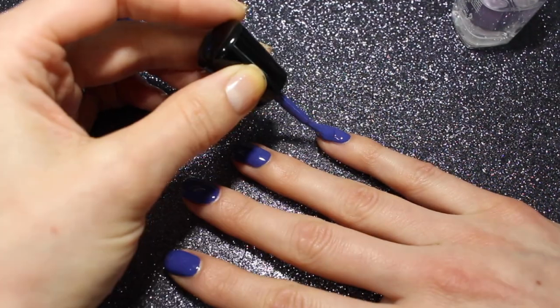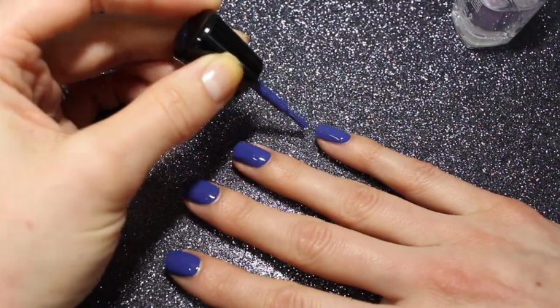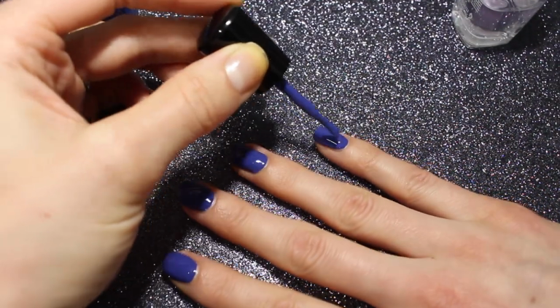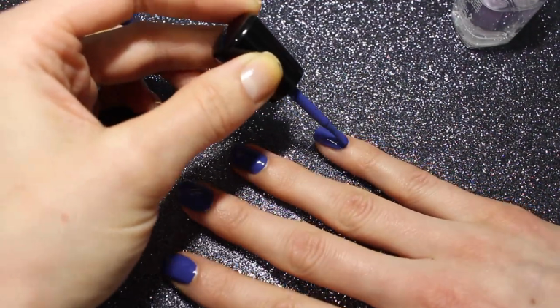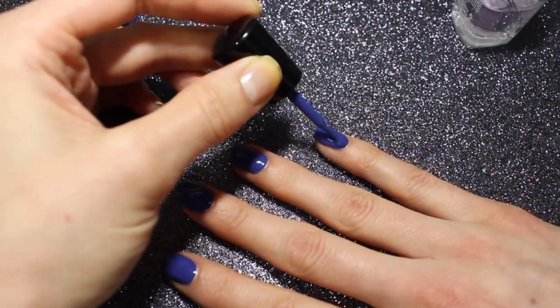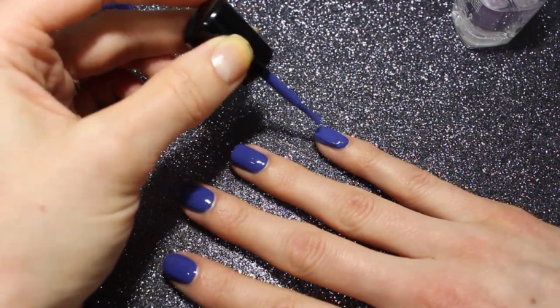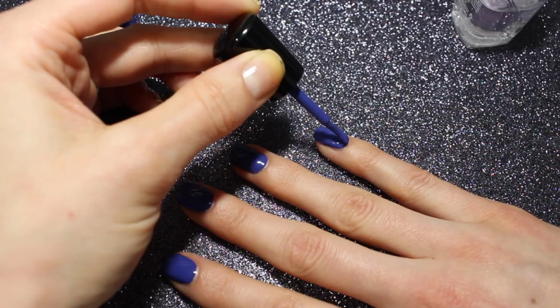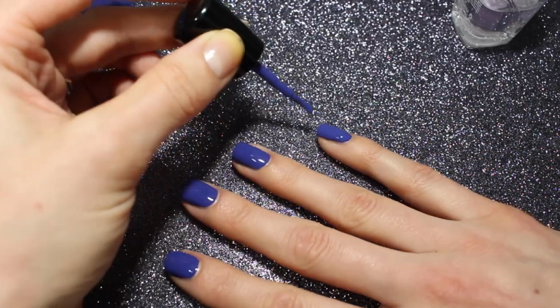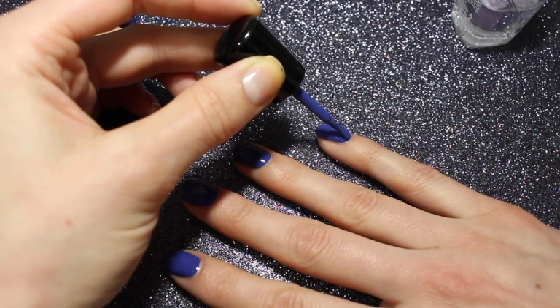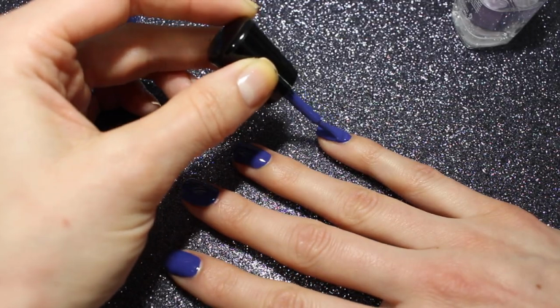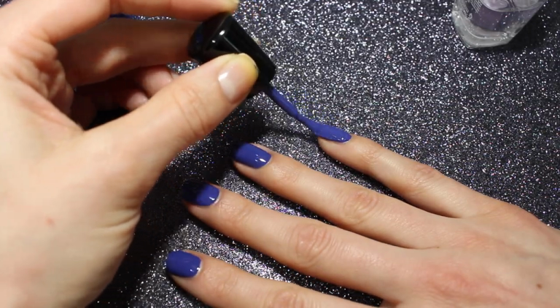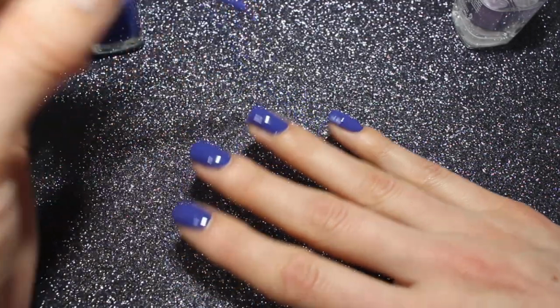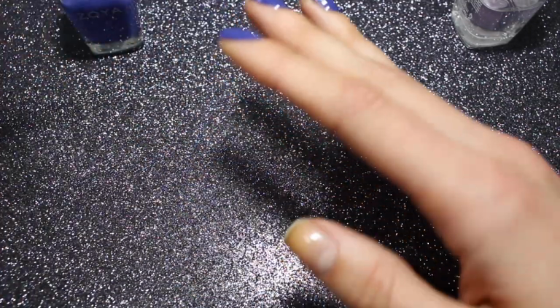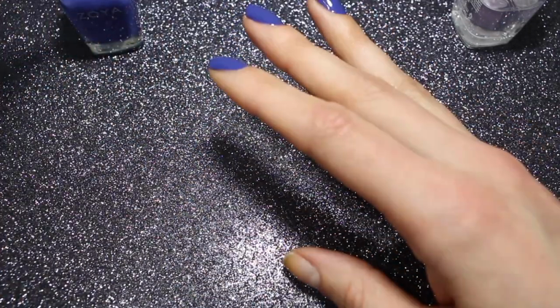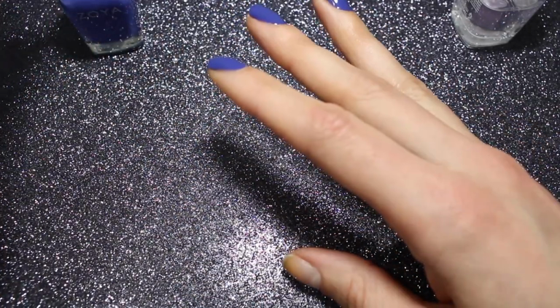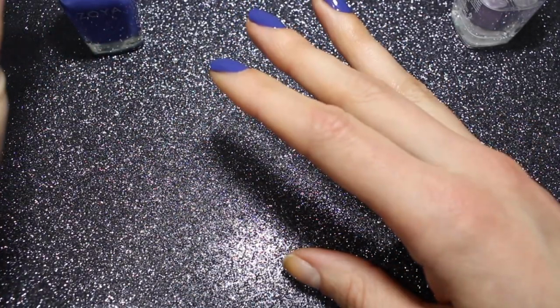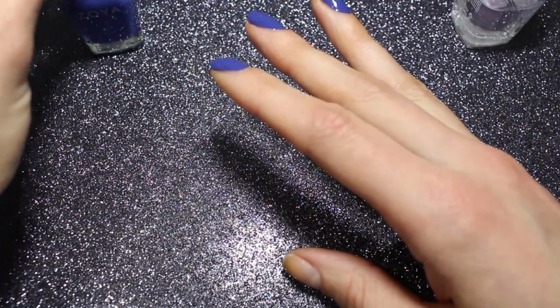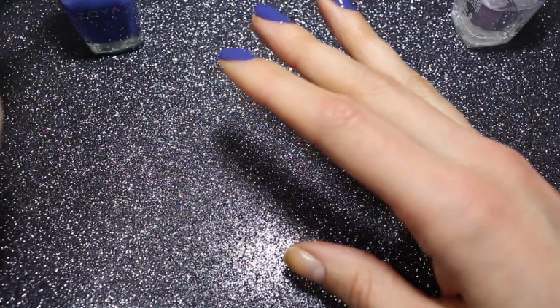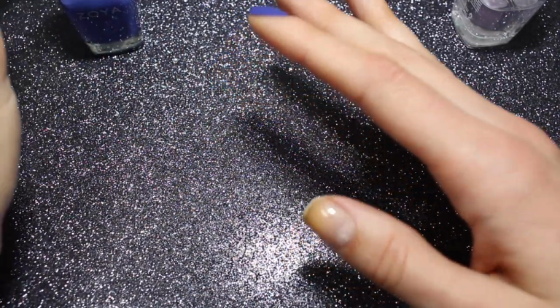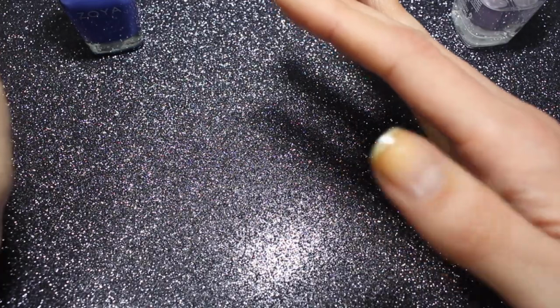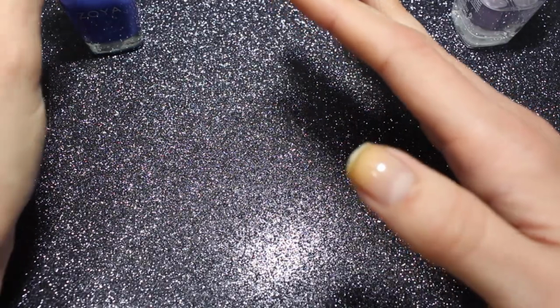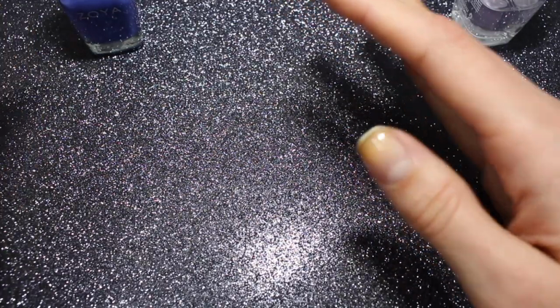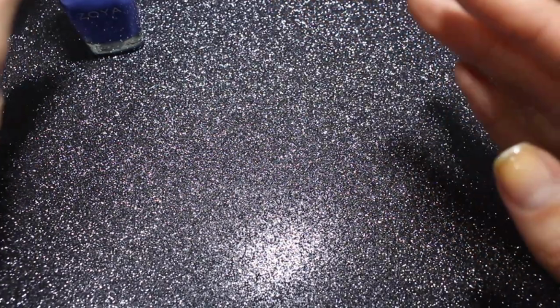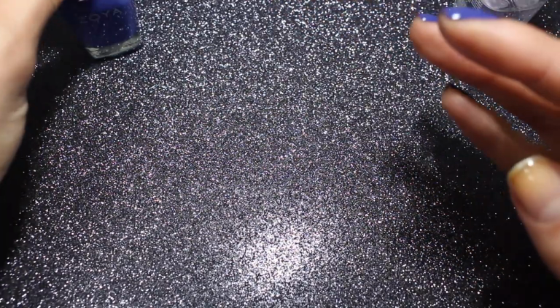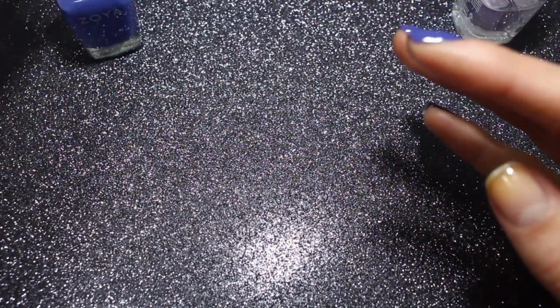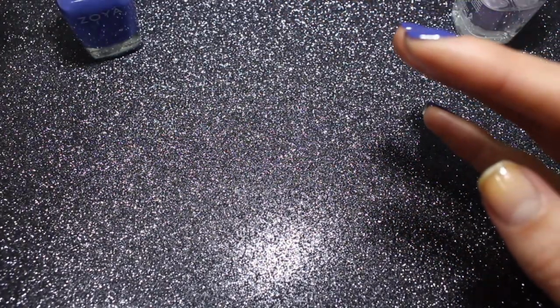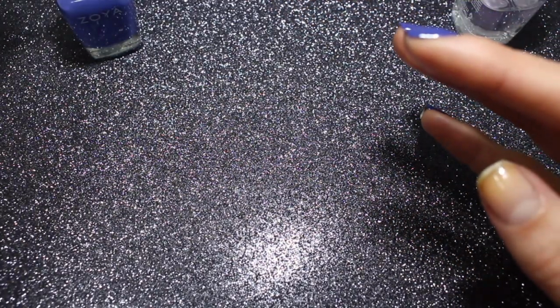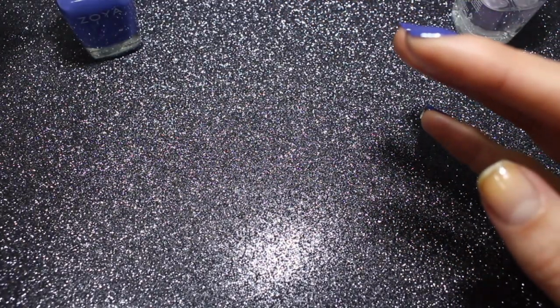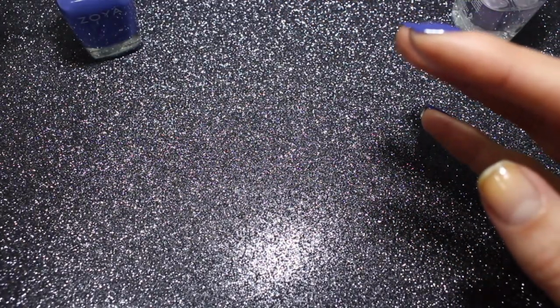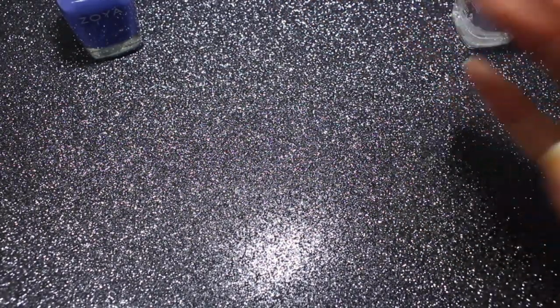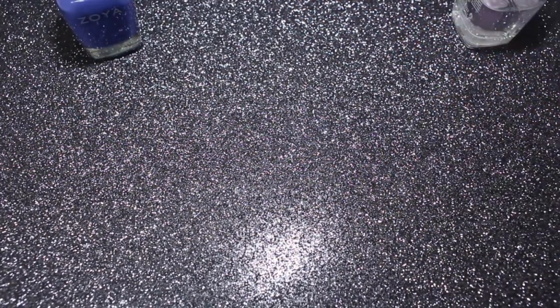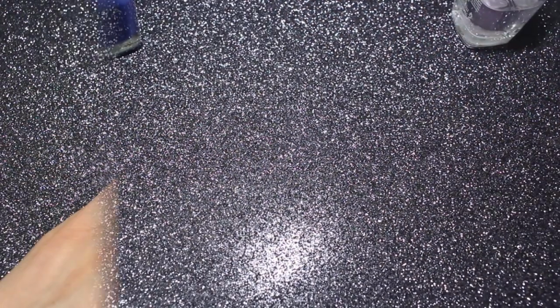I'm doing another coat over here because I kind of screwed up that side, so I'm just going to give it one more. And just like I've done in the past, I'm going to go do my thumb off camera because it's really hard to do it at this angle with the camera in front of me.